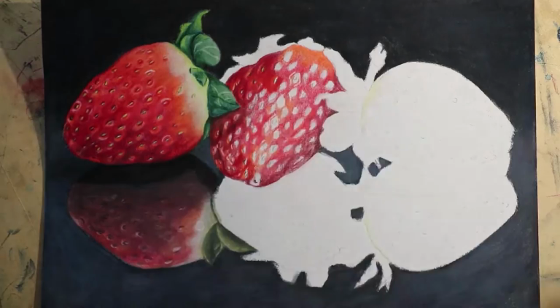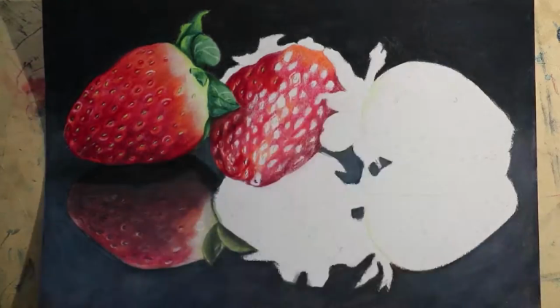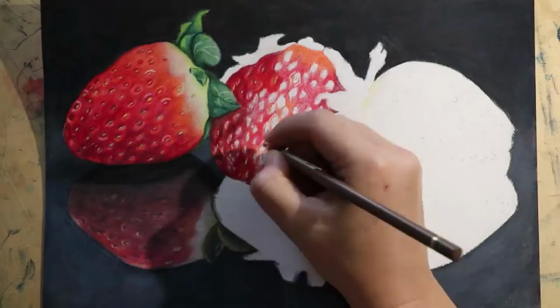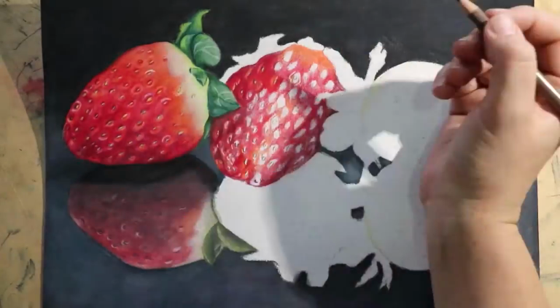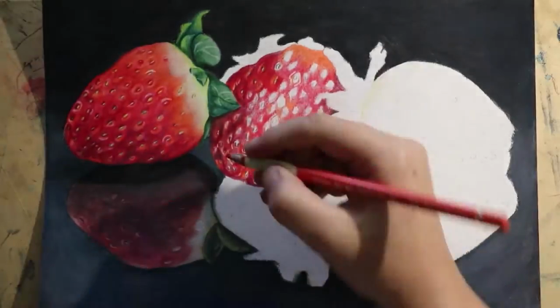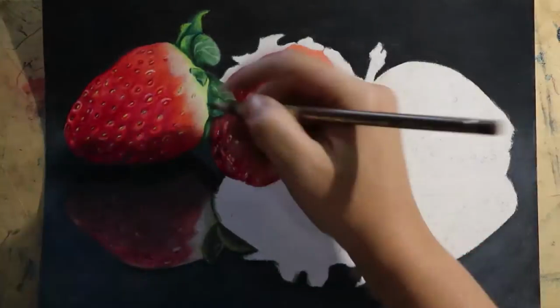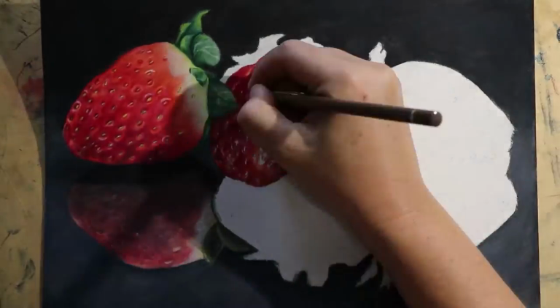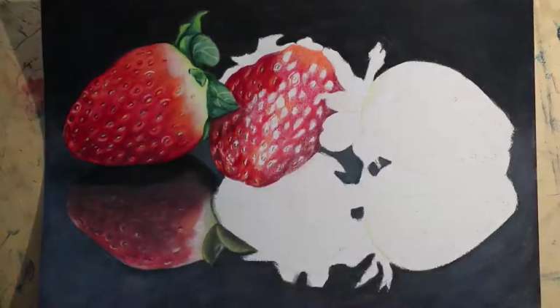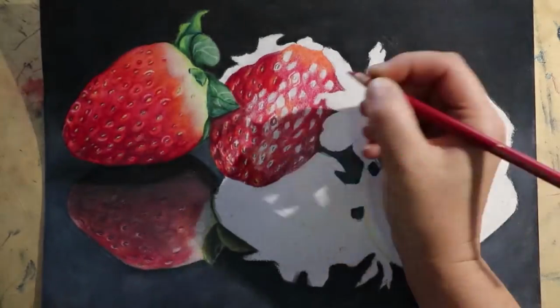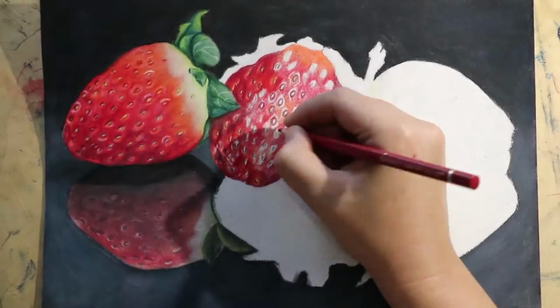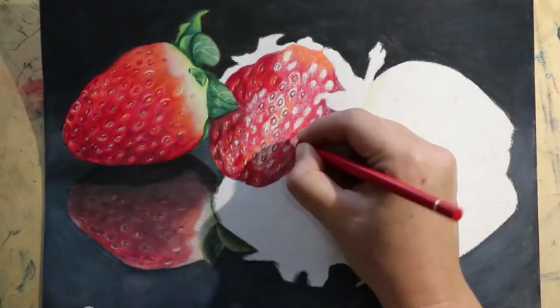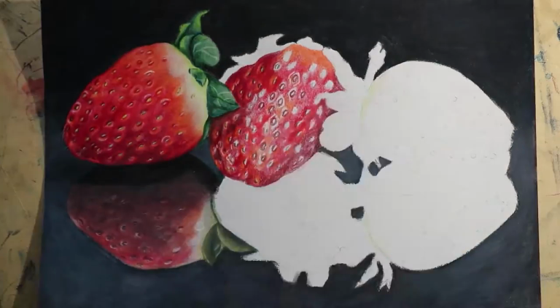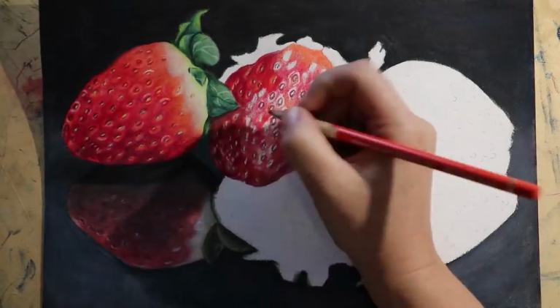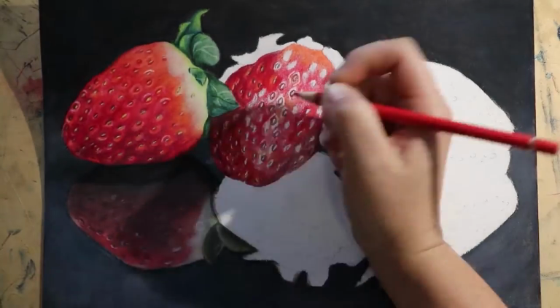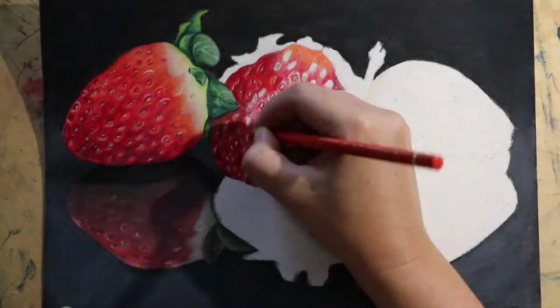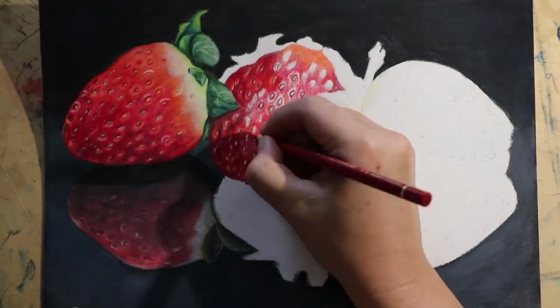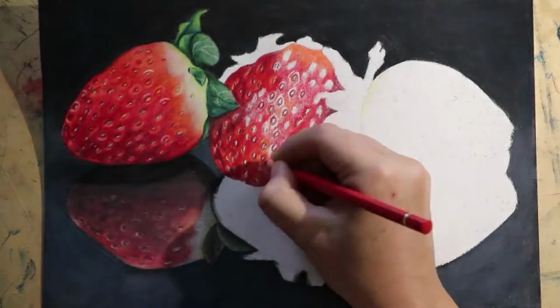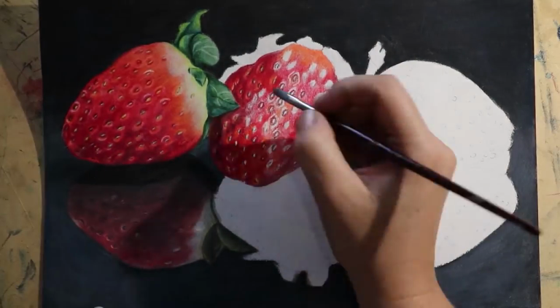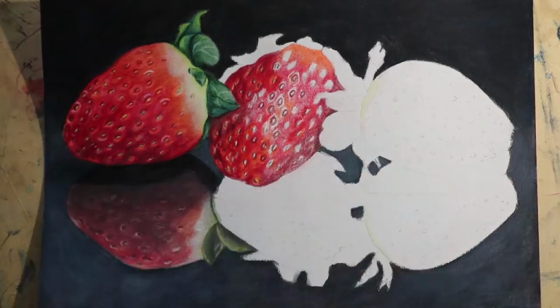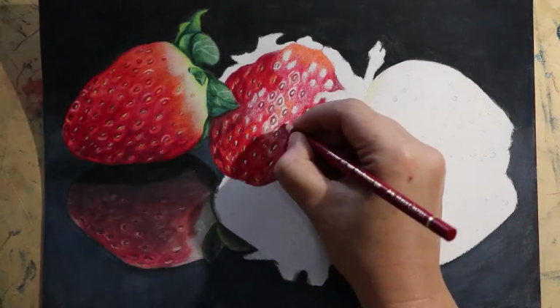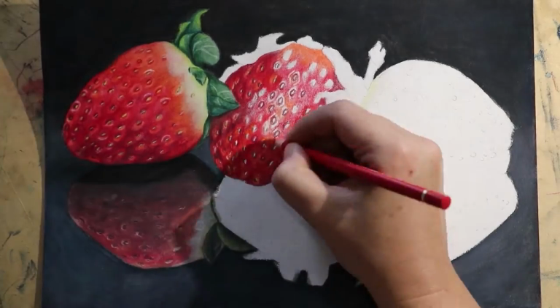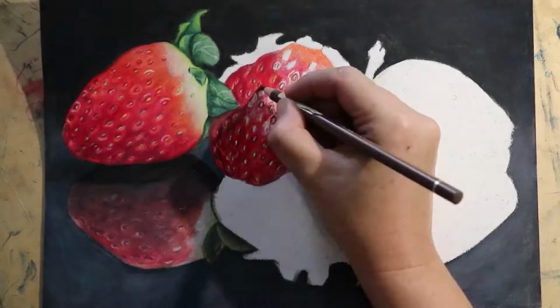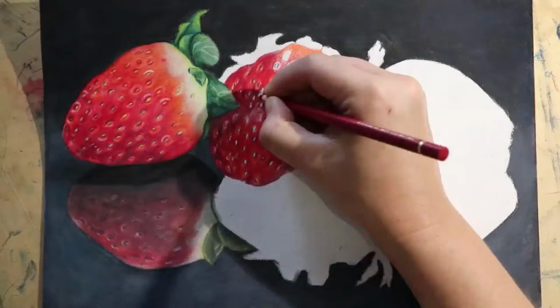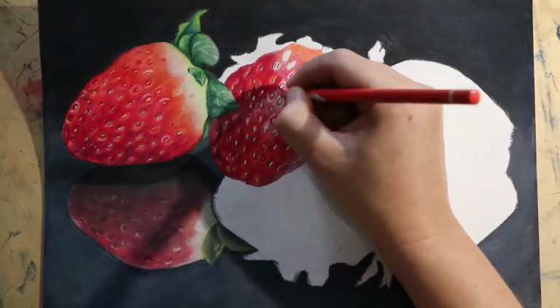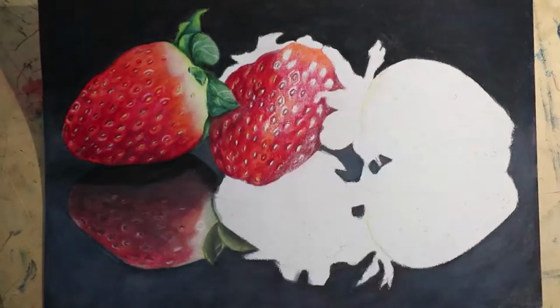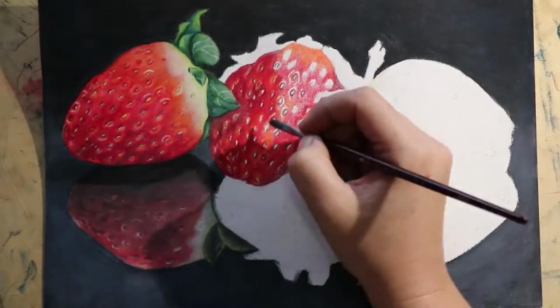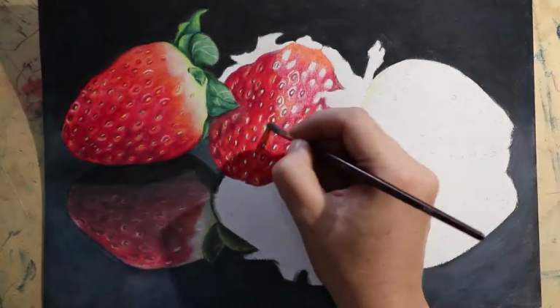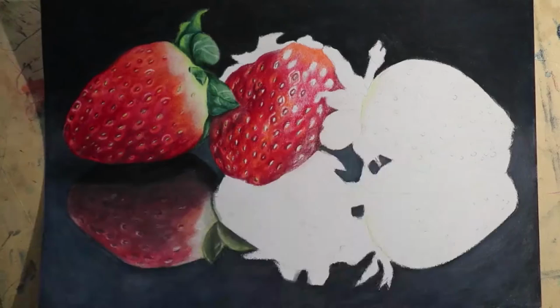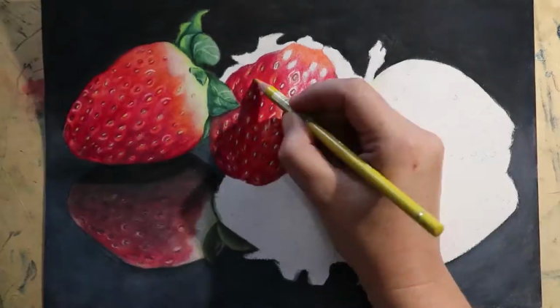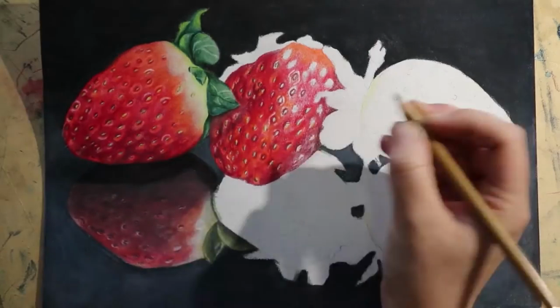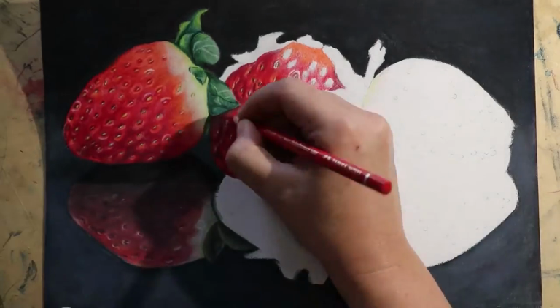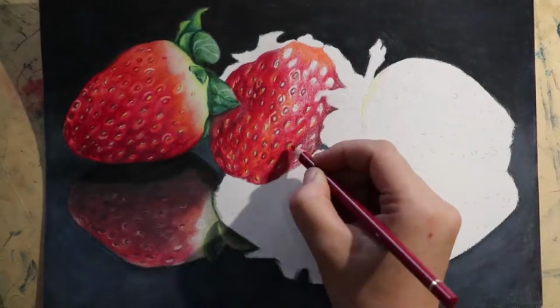Once I had an idea, it went a lot faster and I just sort of blocked in where my light was, where my dark was, and just sort of went for it on the second and third strawberries.